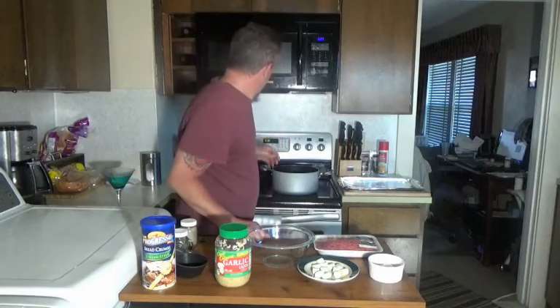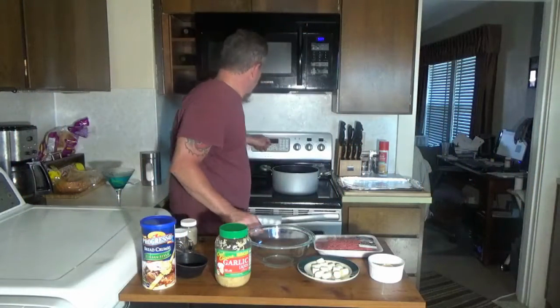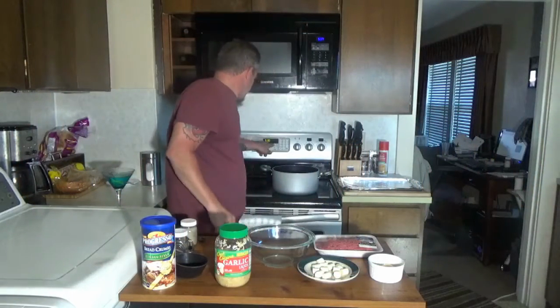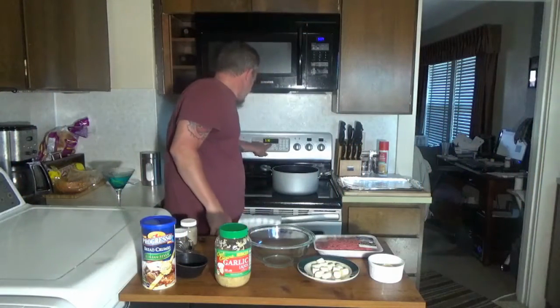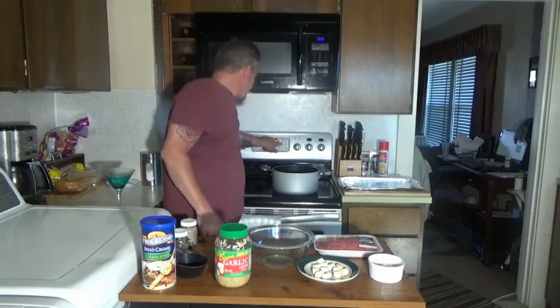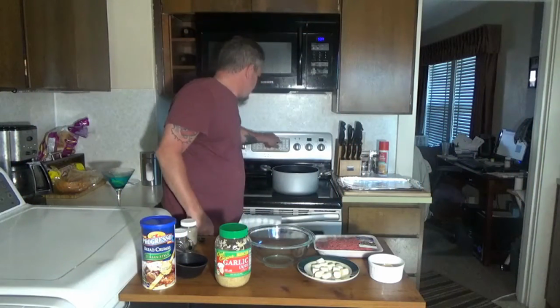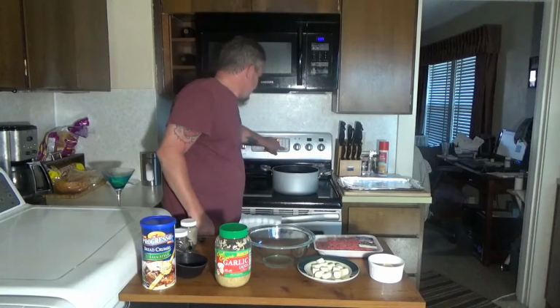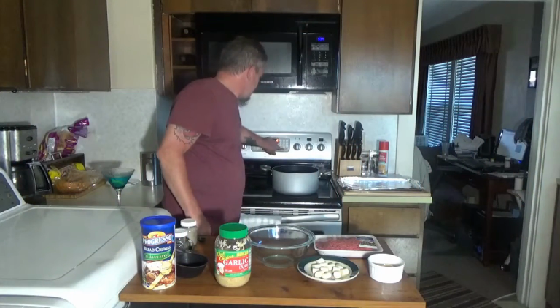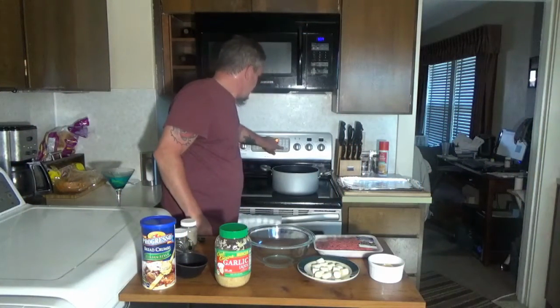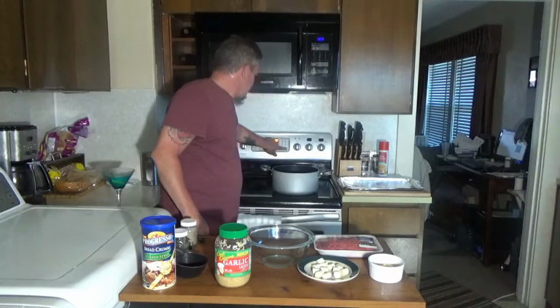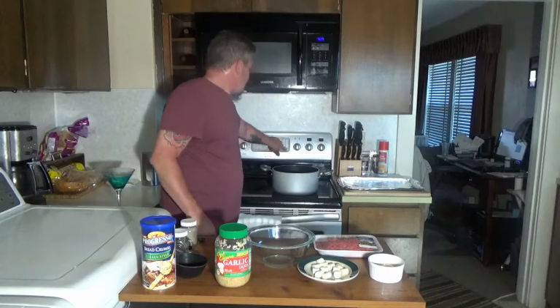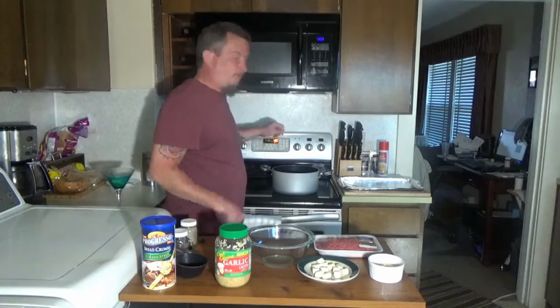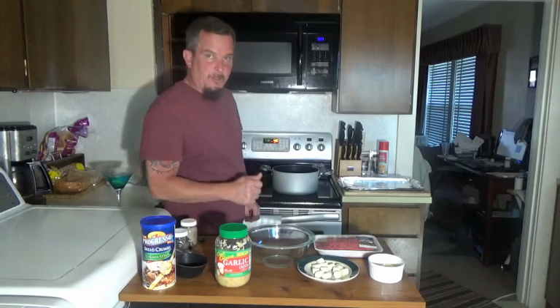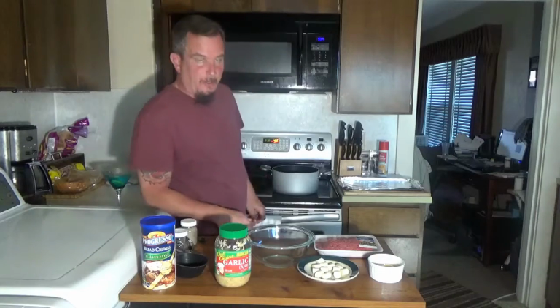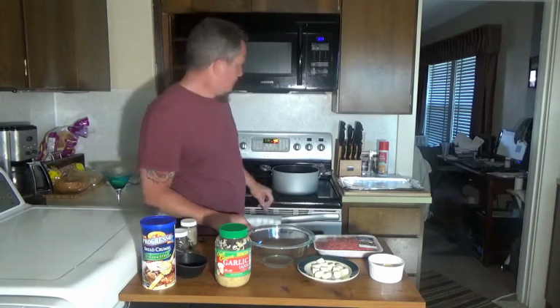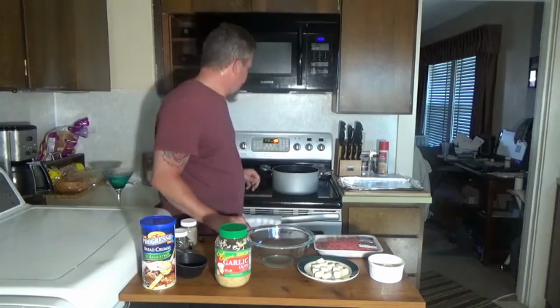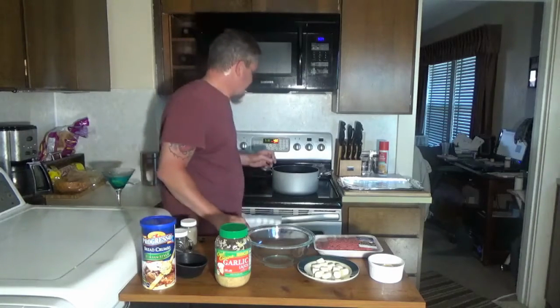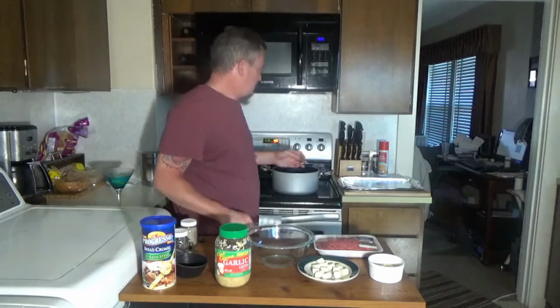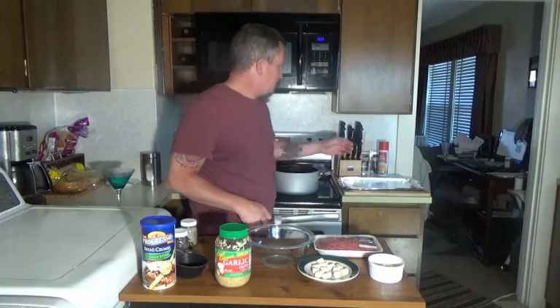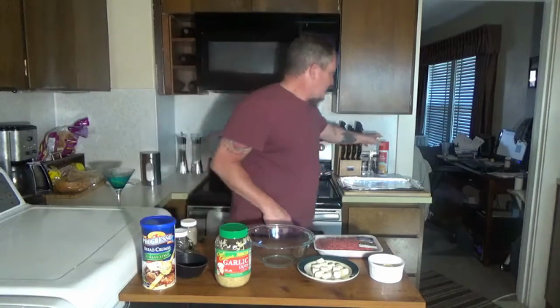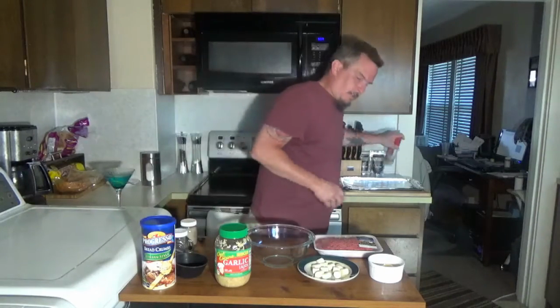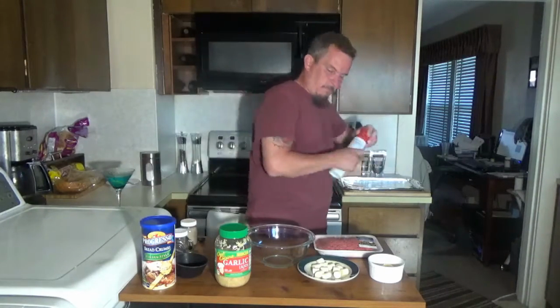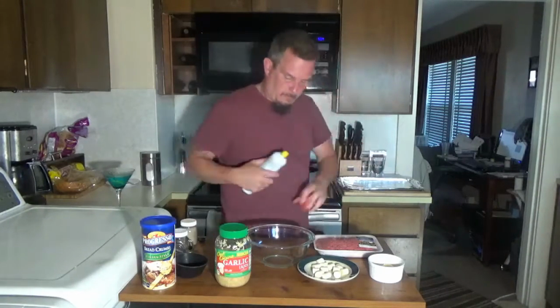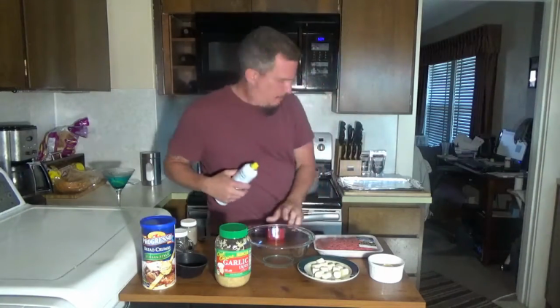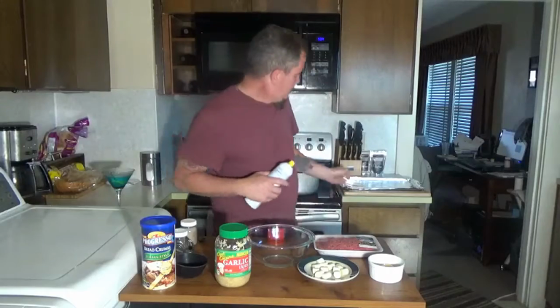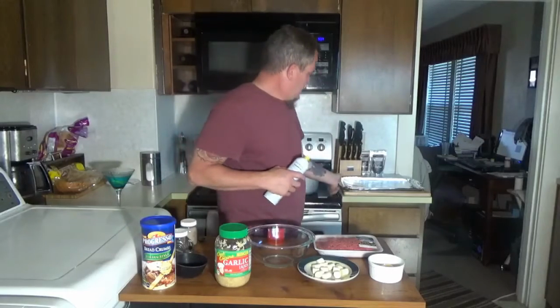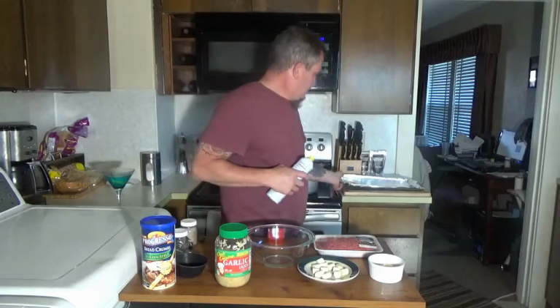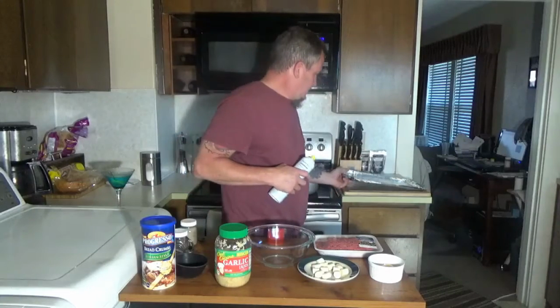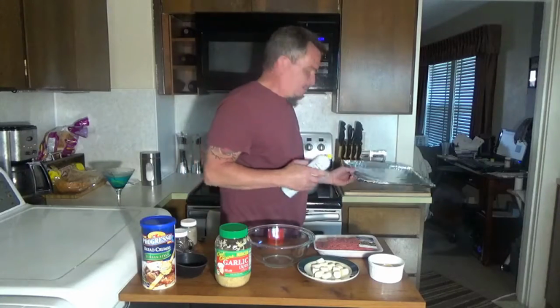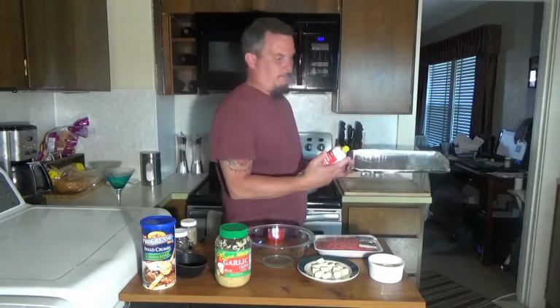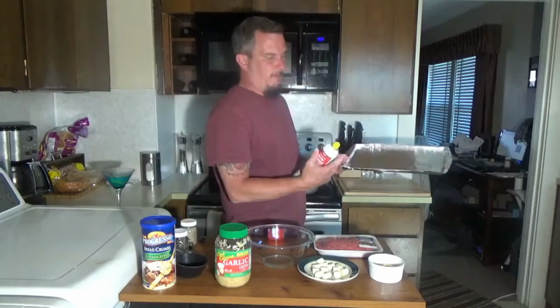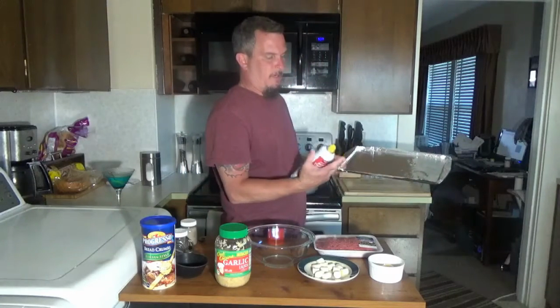So to get this dish started, I'm going to preheat my oven to 400 degrees. I'm just going to take a baking pan.